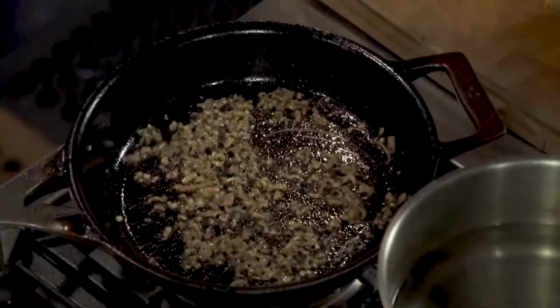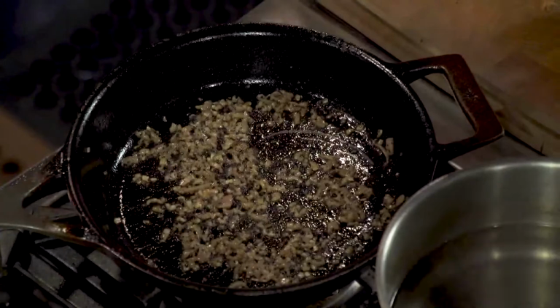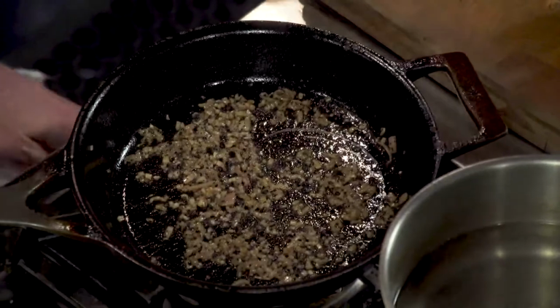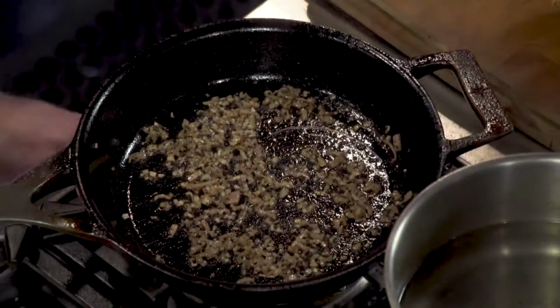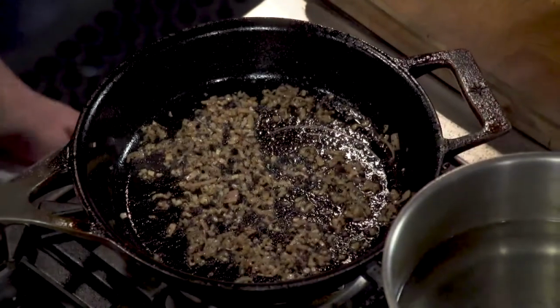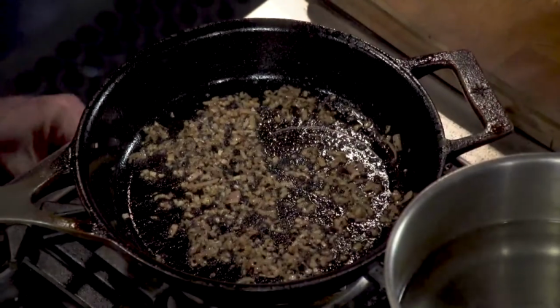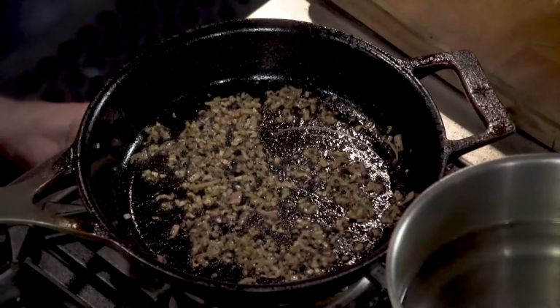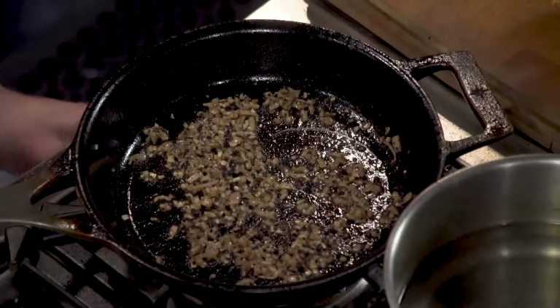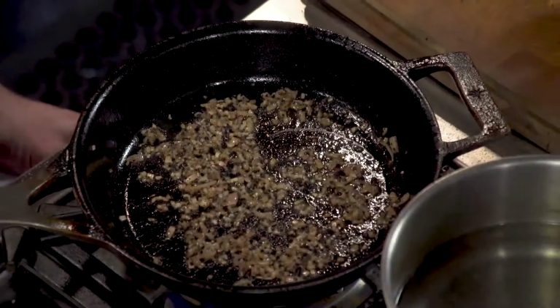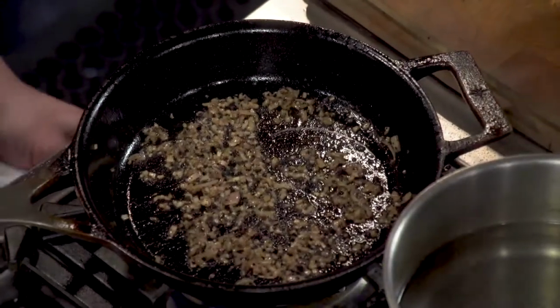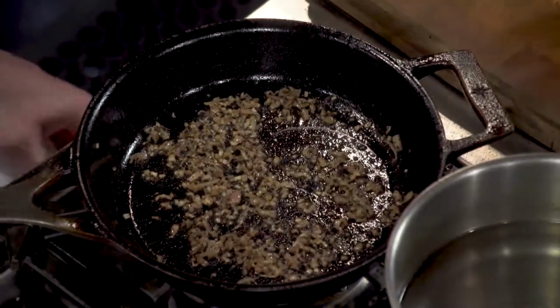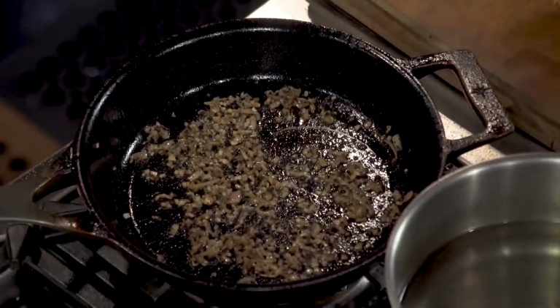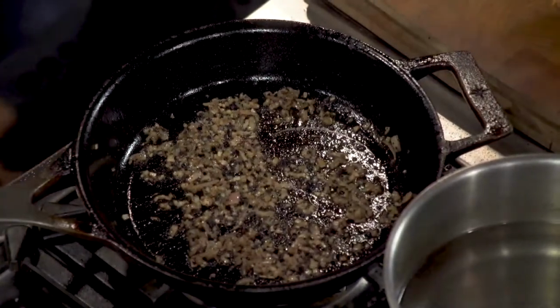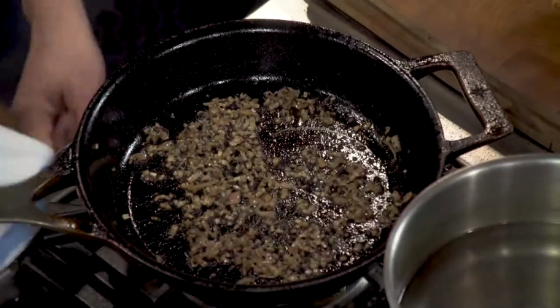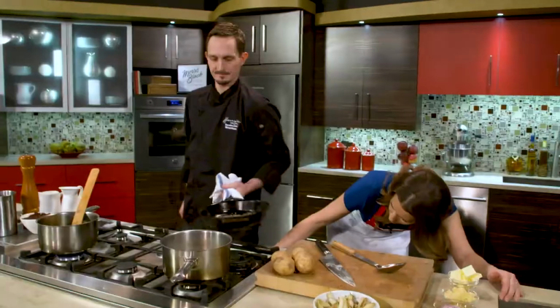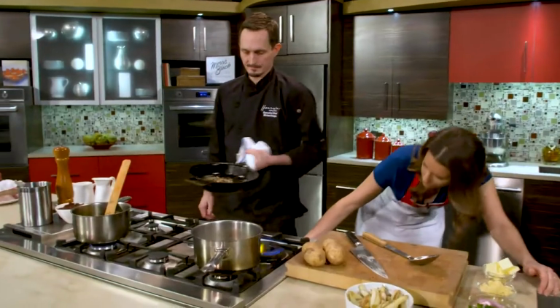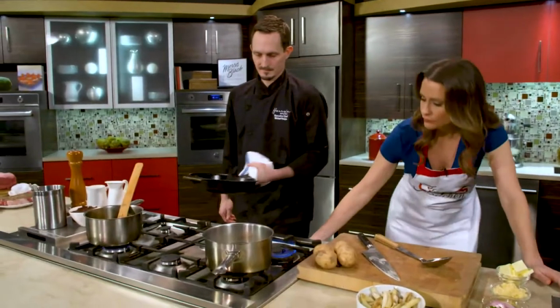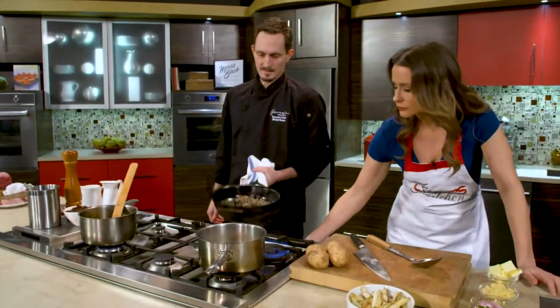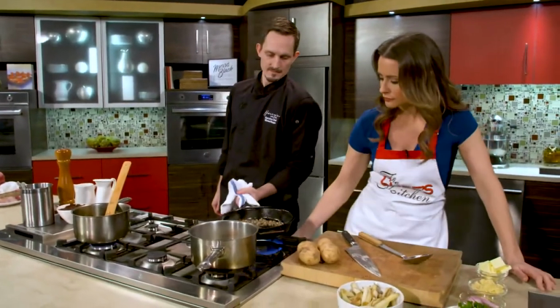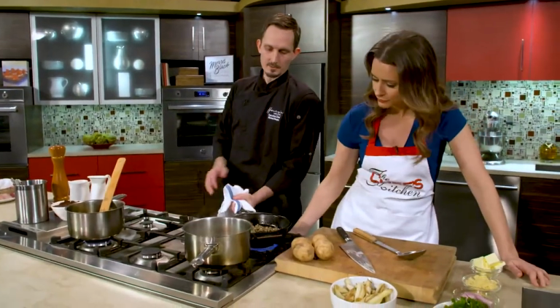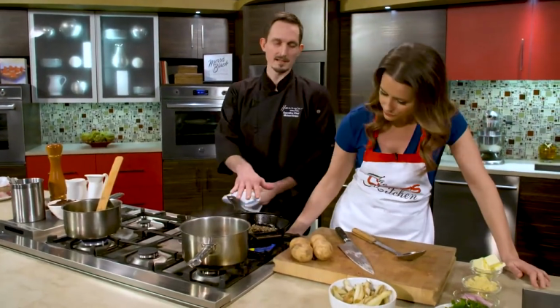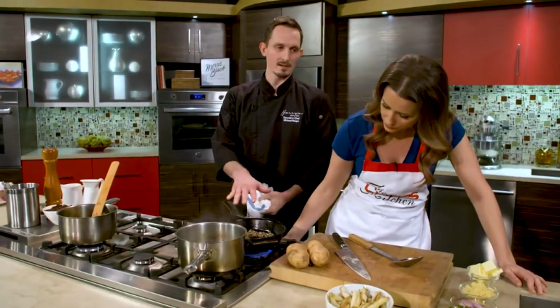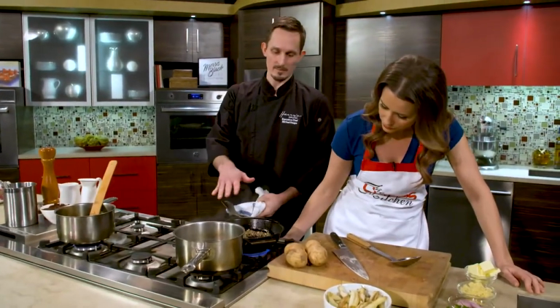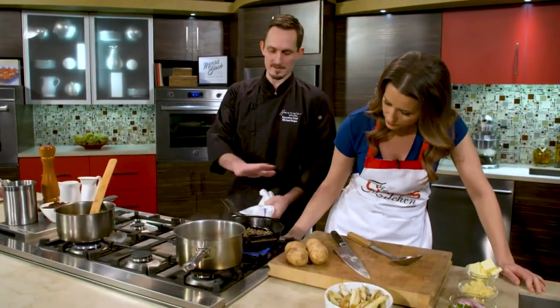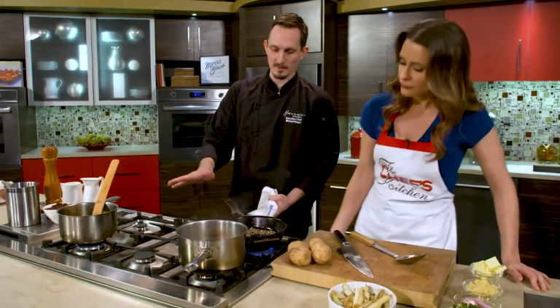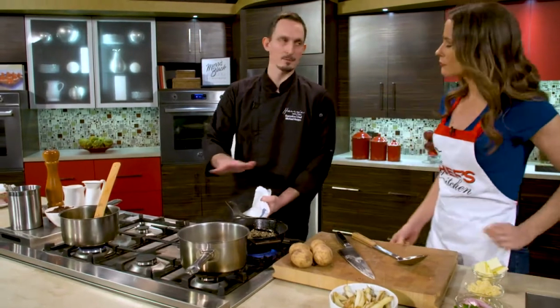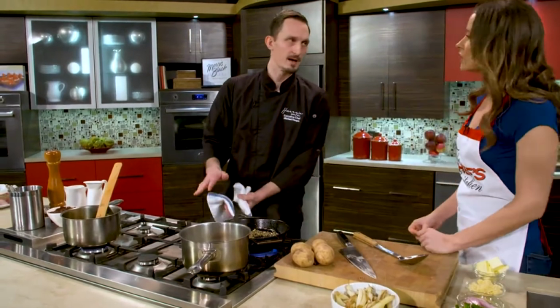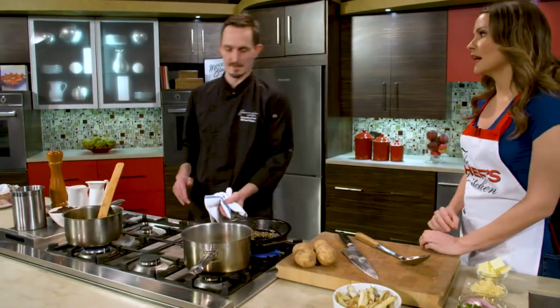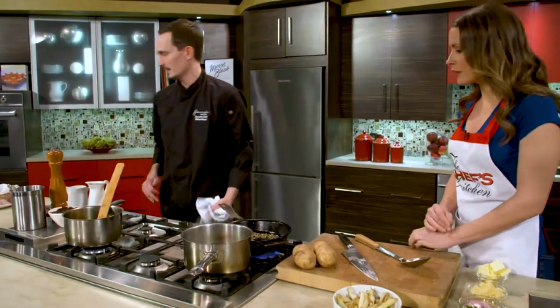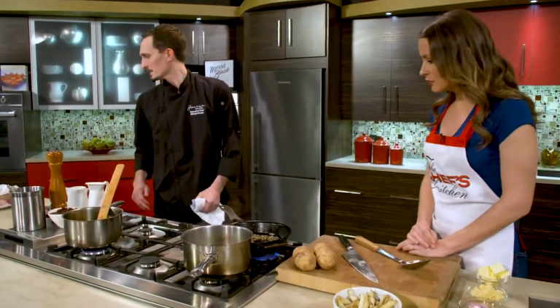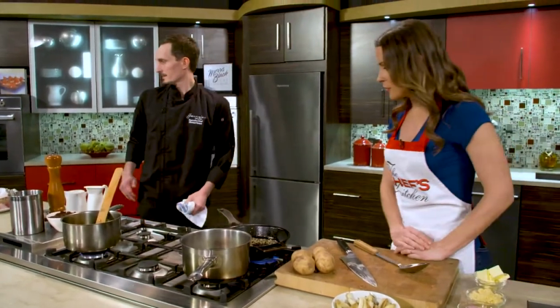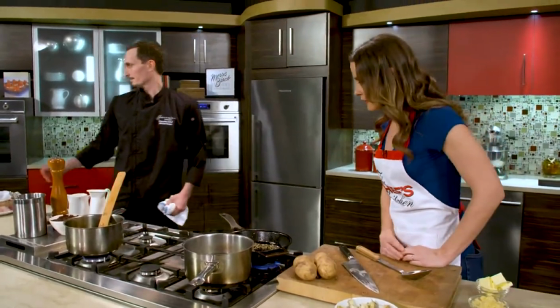We're losing heat on our pan now, so turn the heat back on. There's no reason to leave that on right away because our pan was so hot. You don't want to burn the shallots.